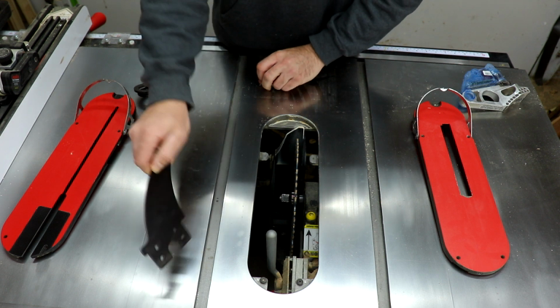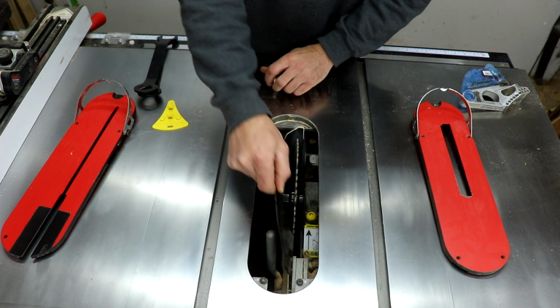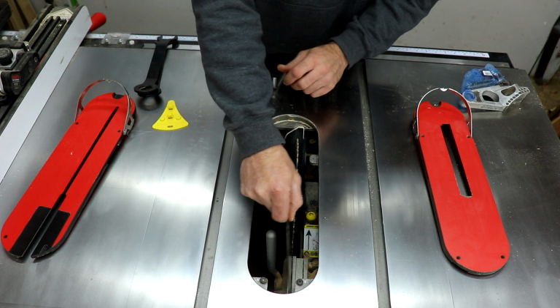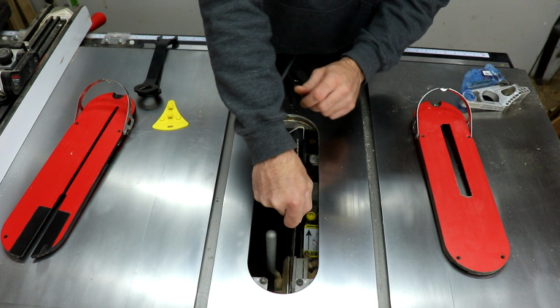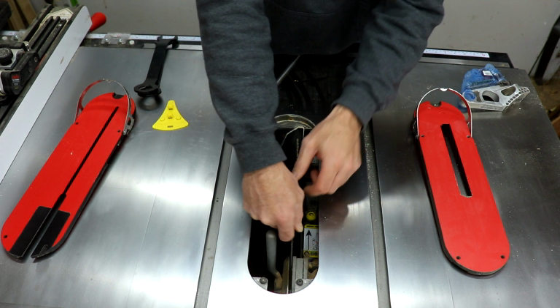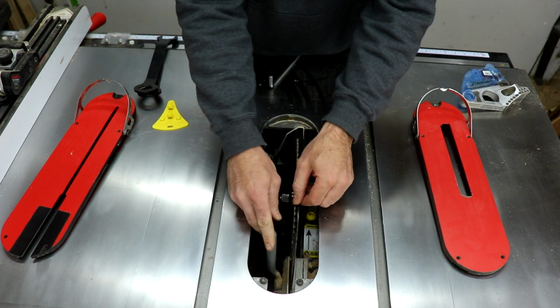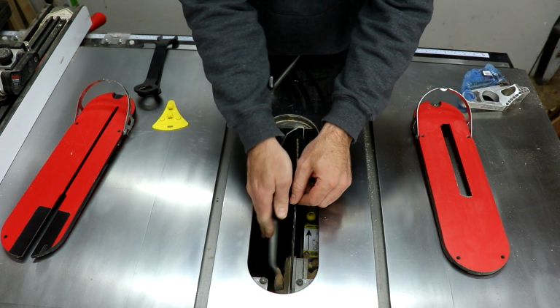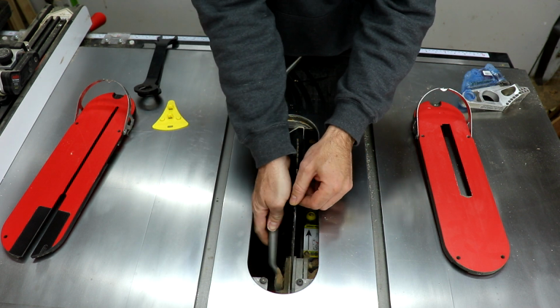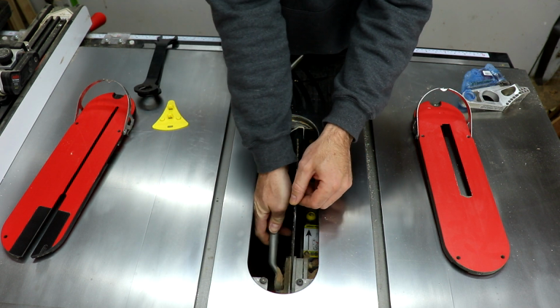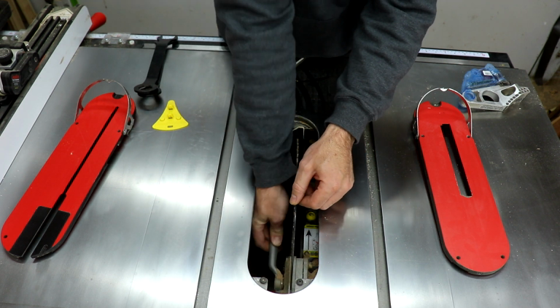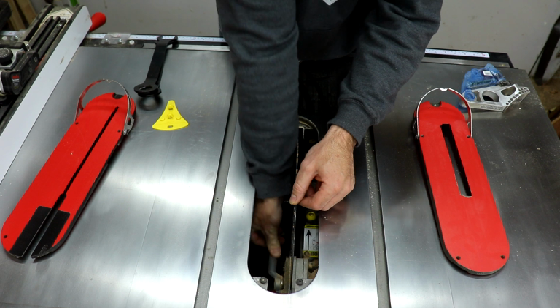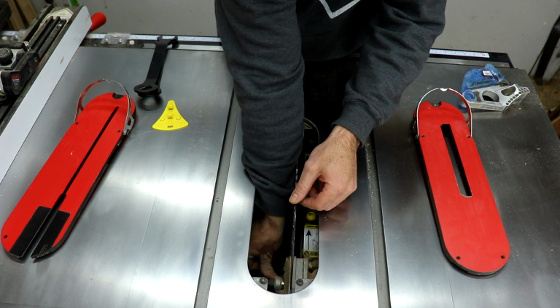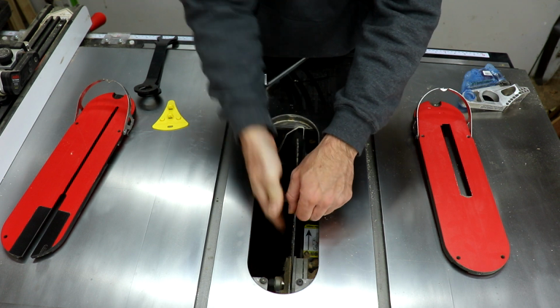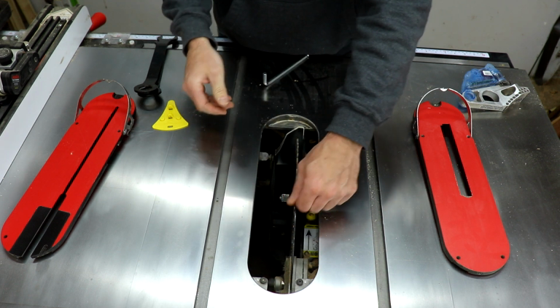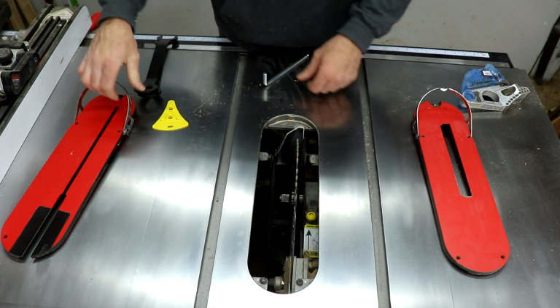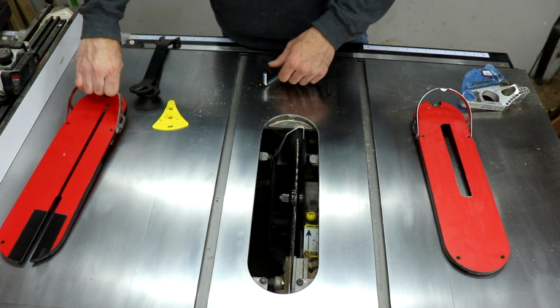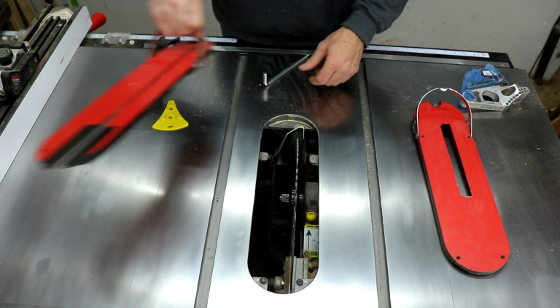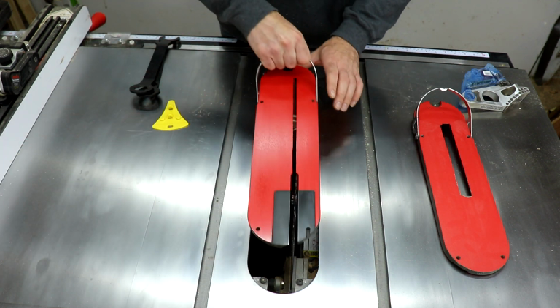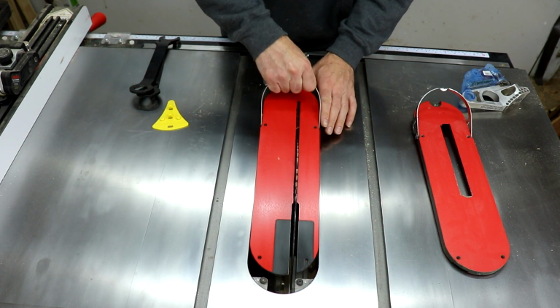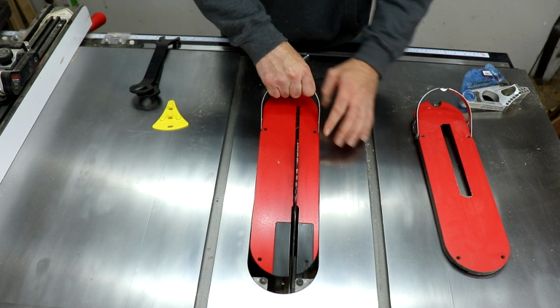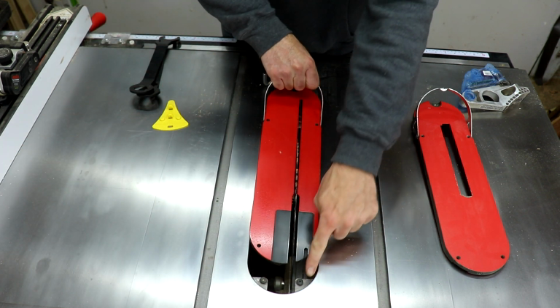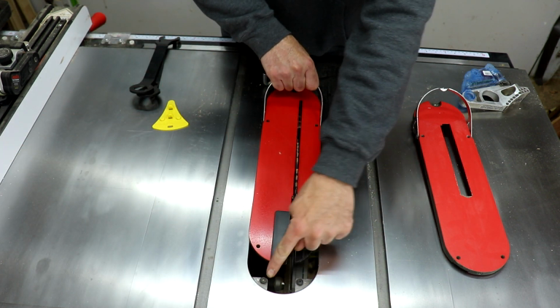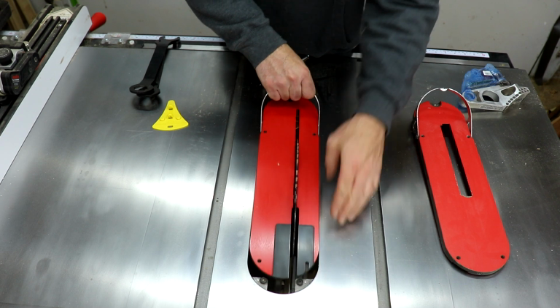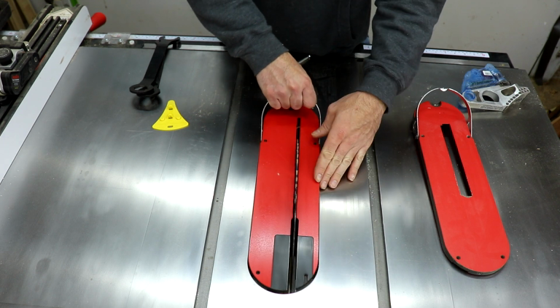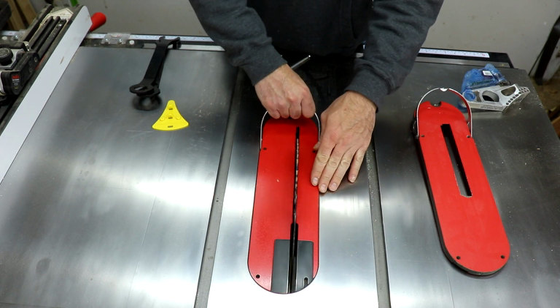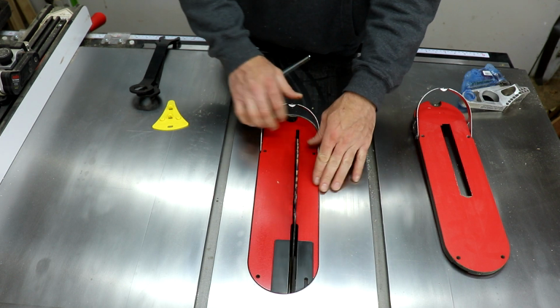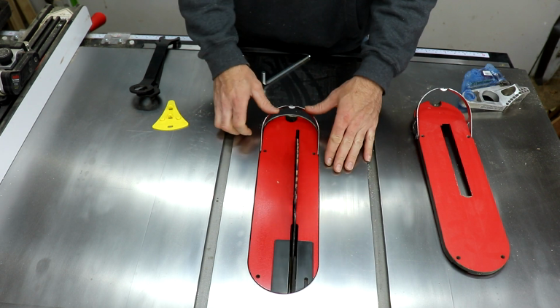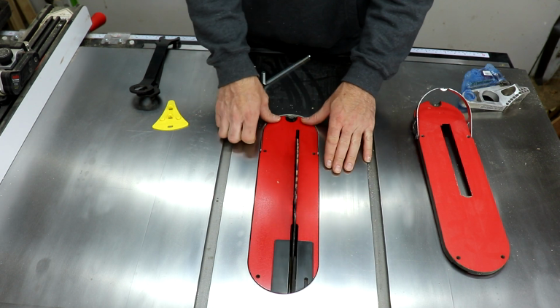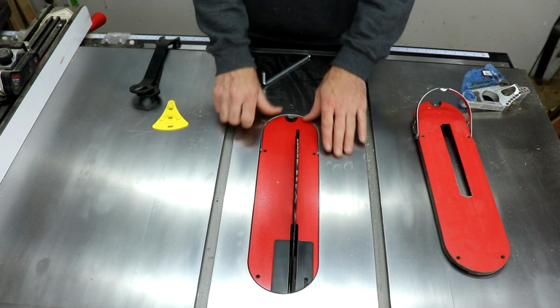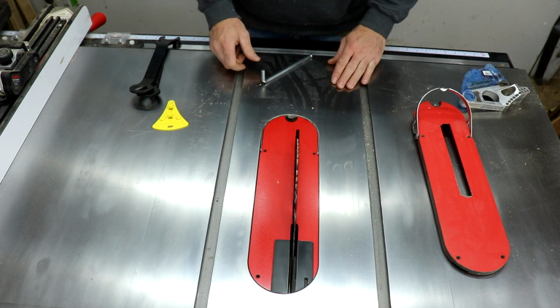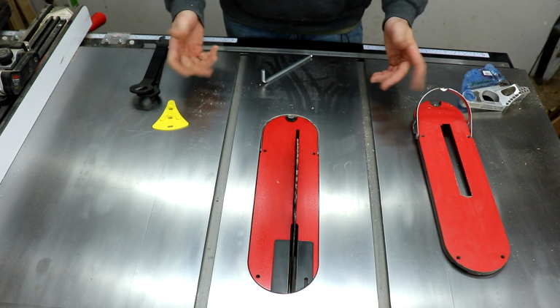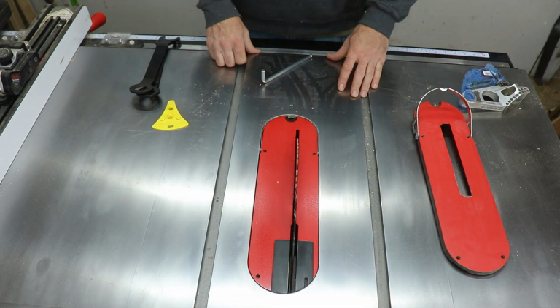Take your riving knife, put it down here, lock this down. Then take your plate, make sure it locks into the screws underneath, put it in, lock it down, and you're ready to go.